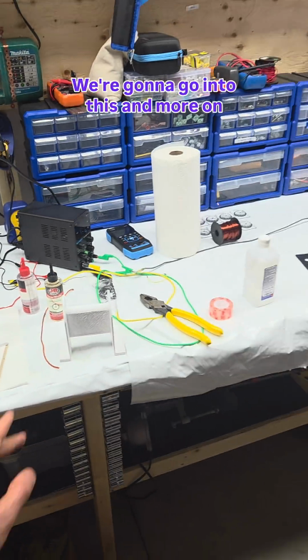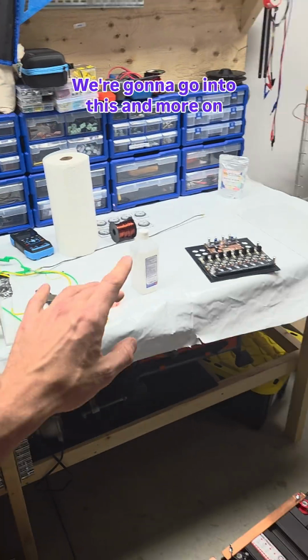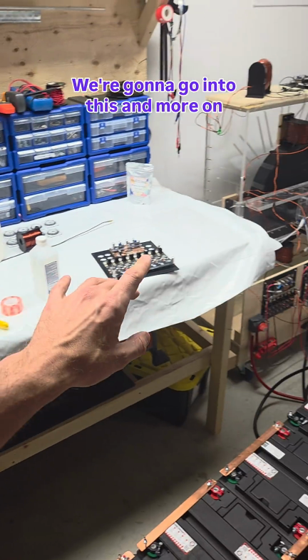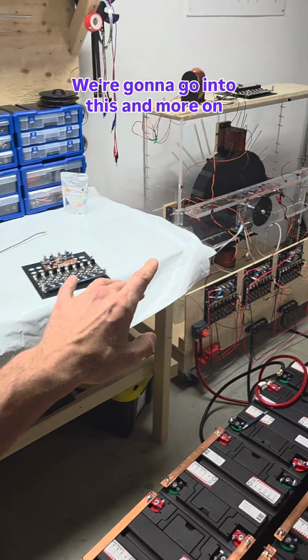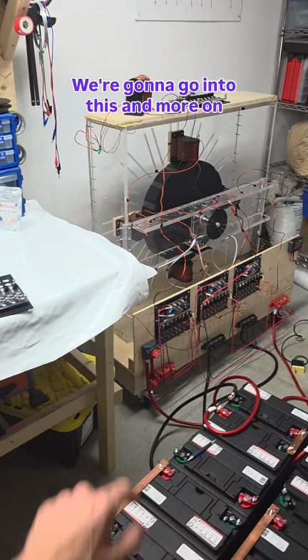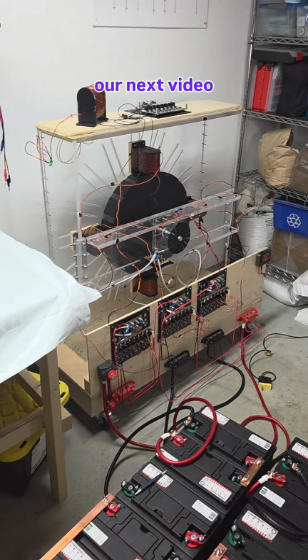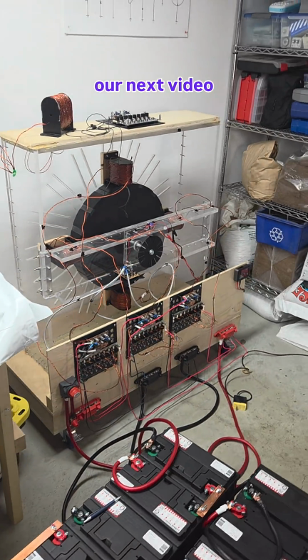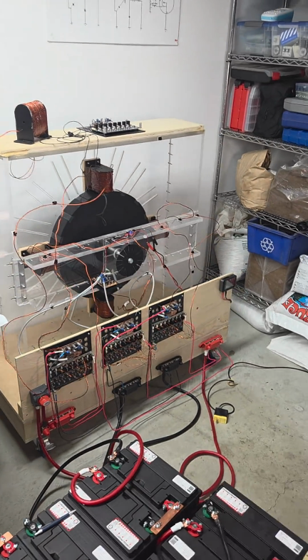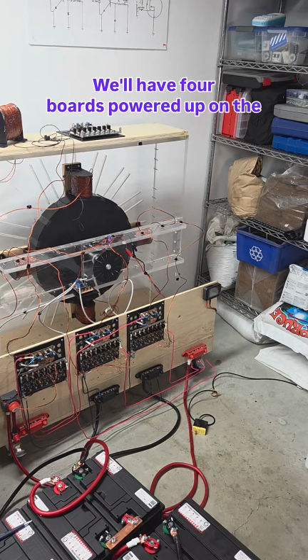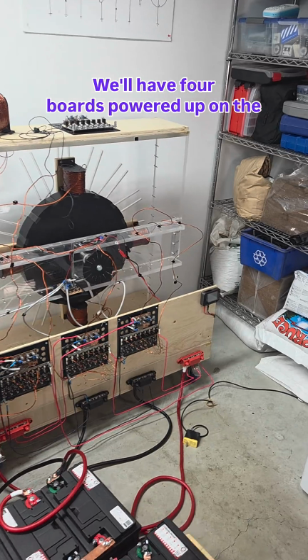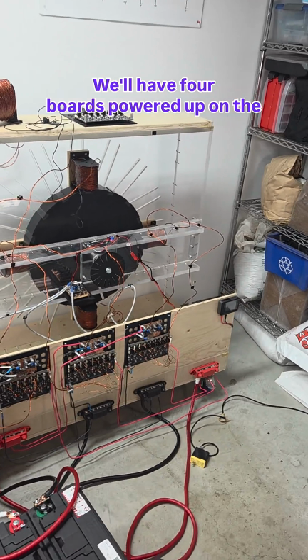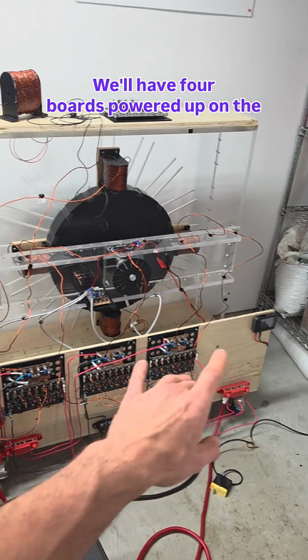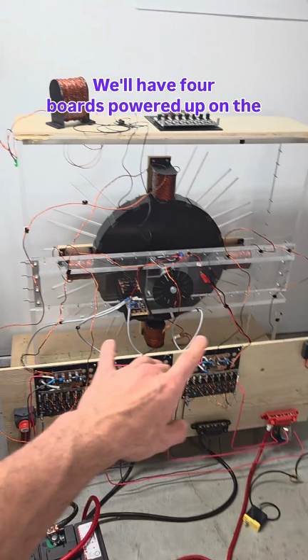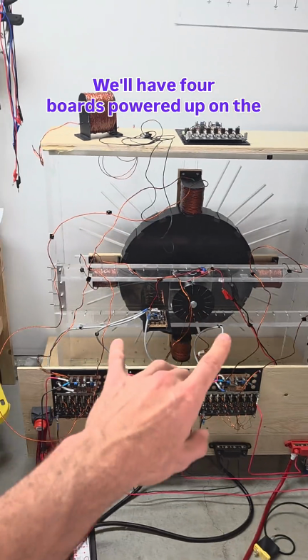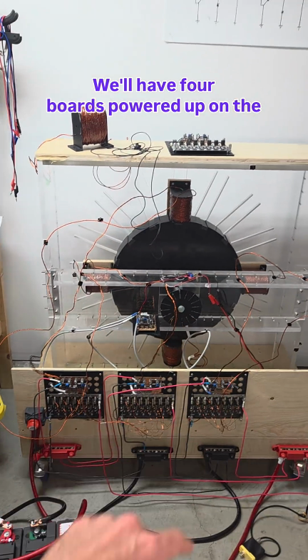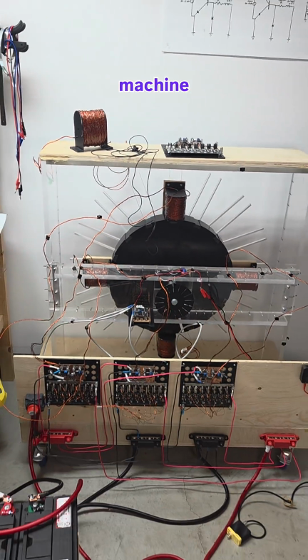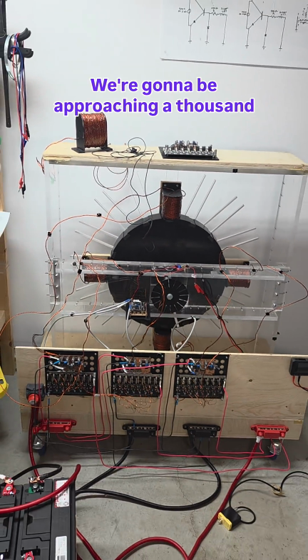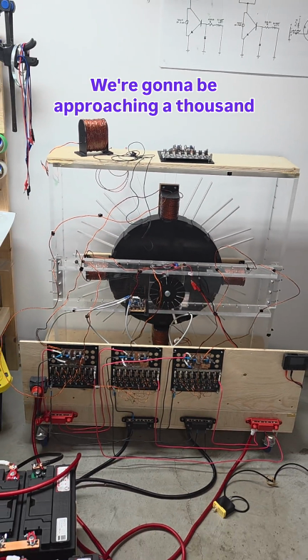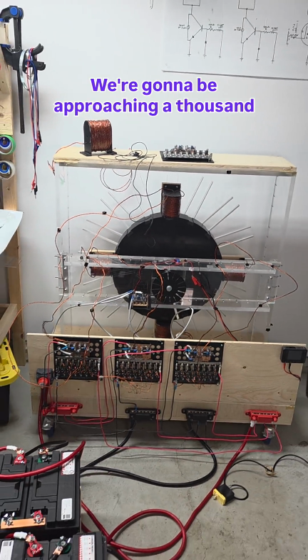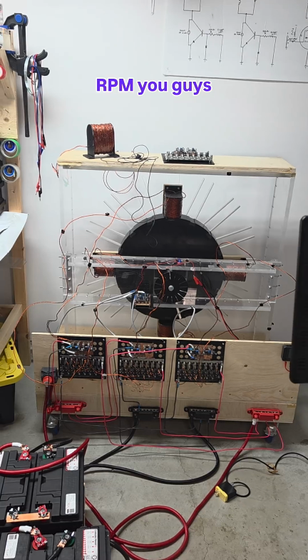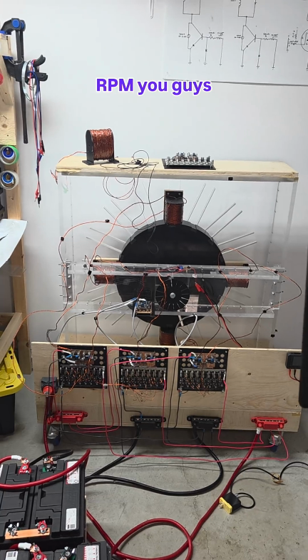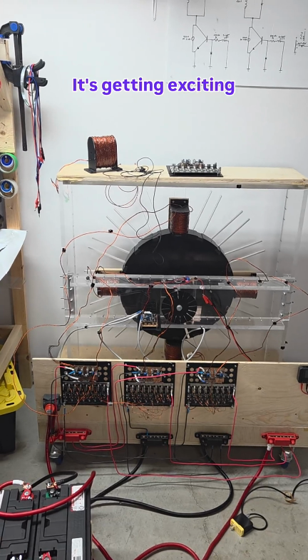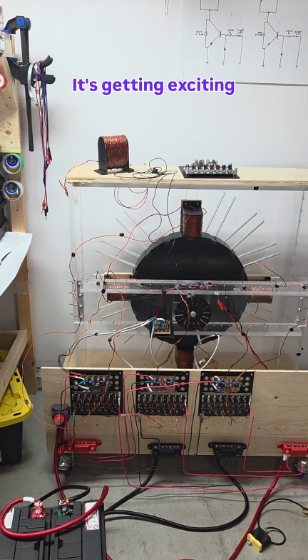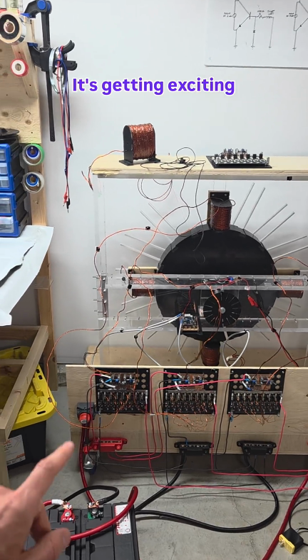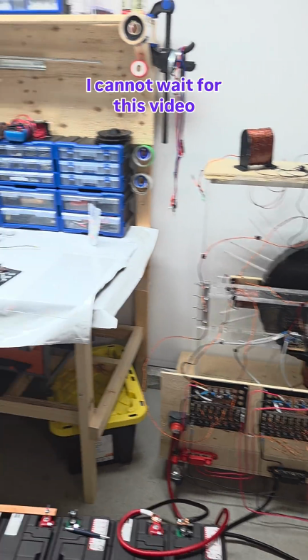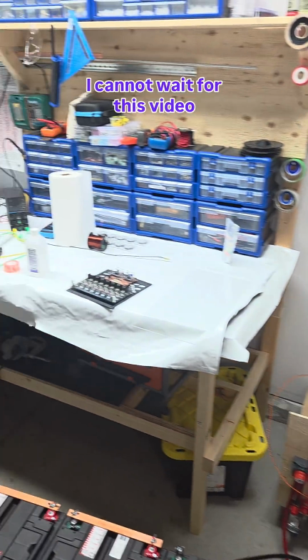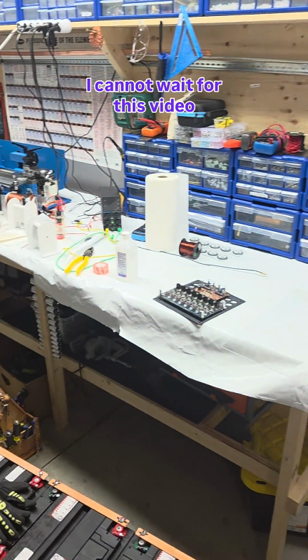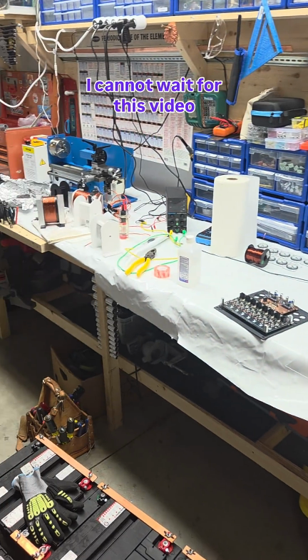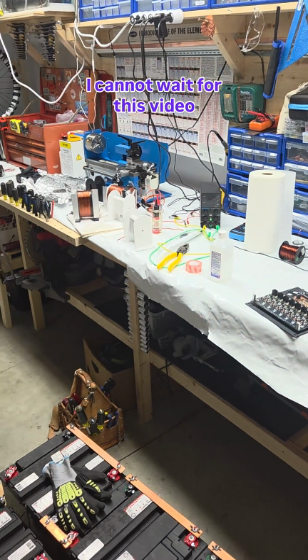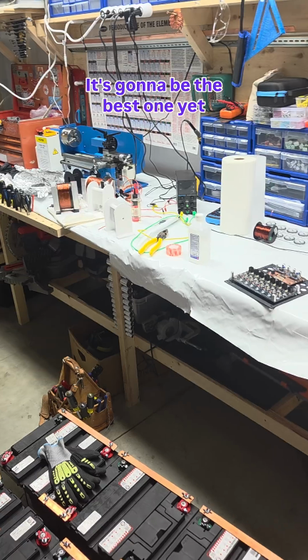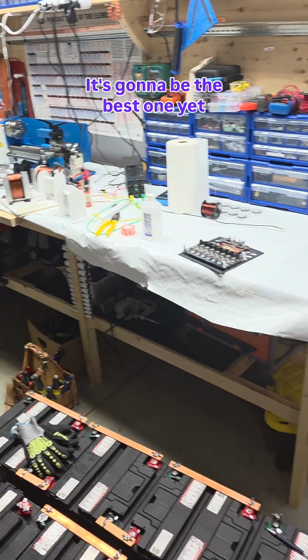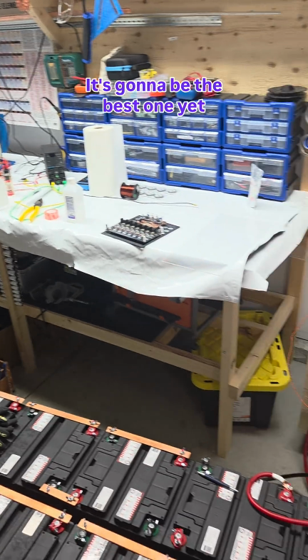We're going to go into this and more on our next video. We'll have four boards powered up on the machine and we're going to be approaching 1,000 RPM, you guys. It's getting exciting — I cannot wait for this video. It's going to be the best one yet.